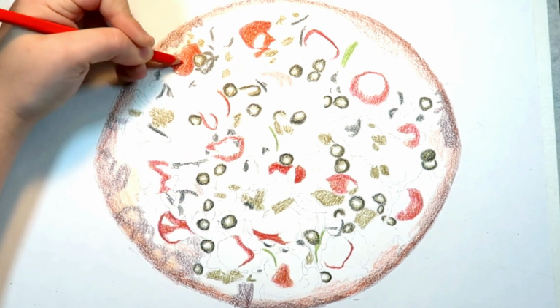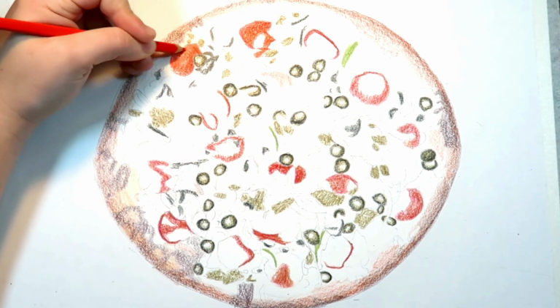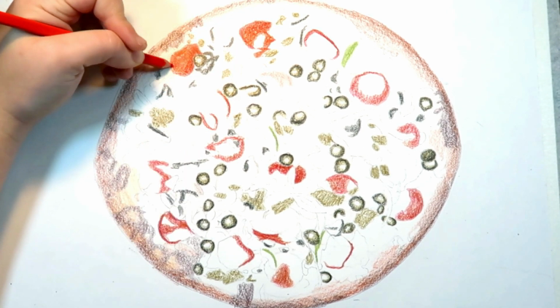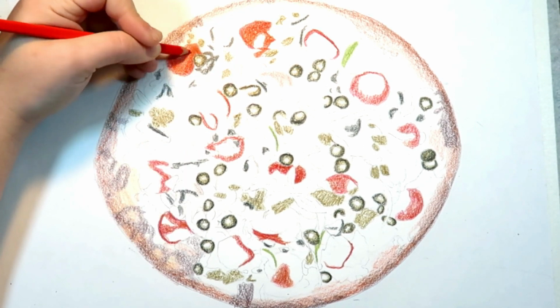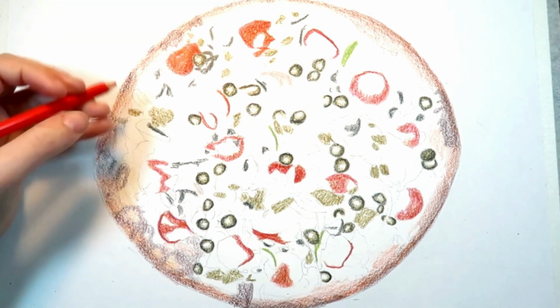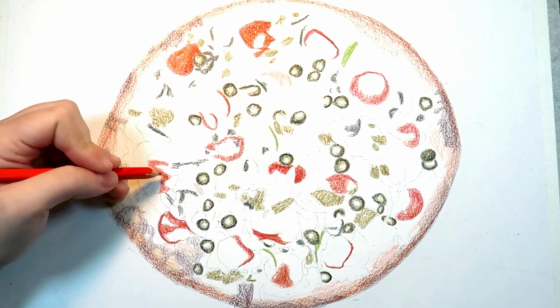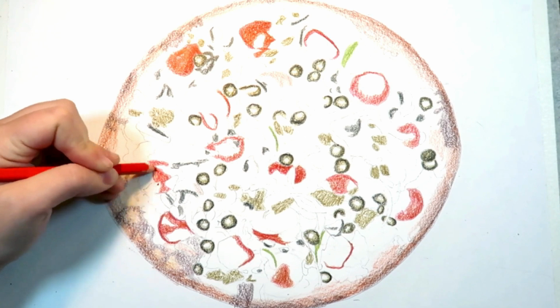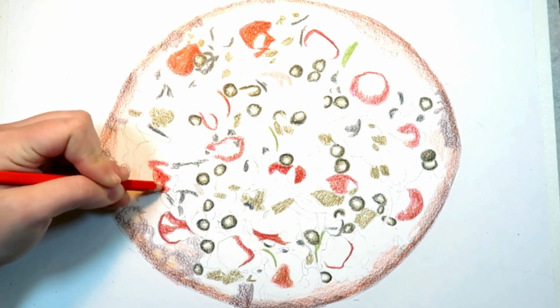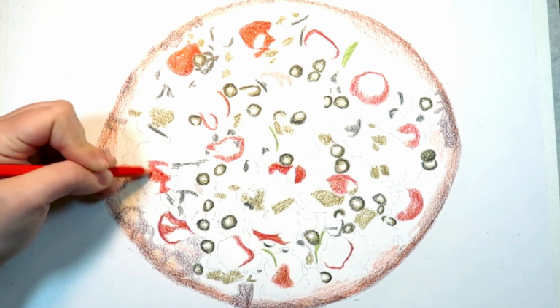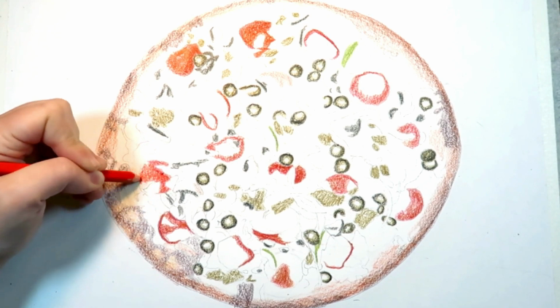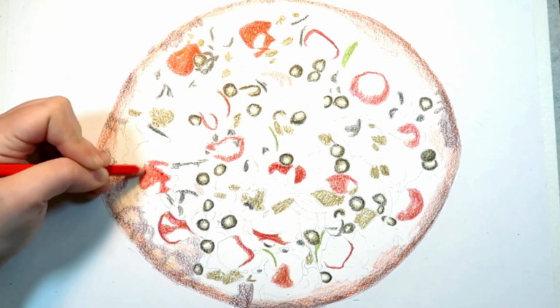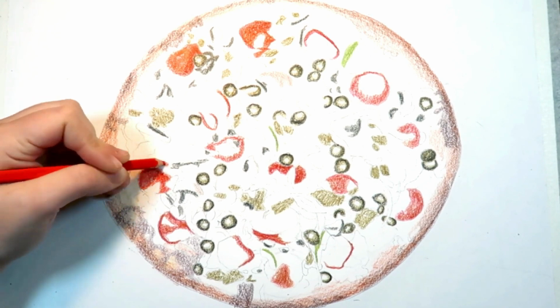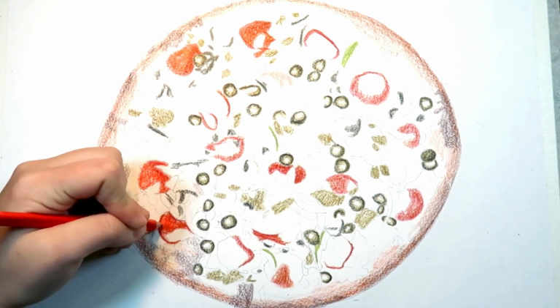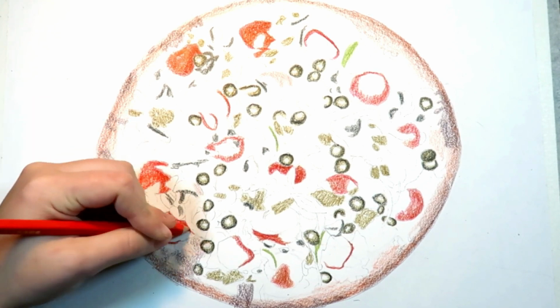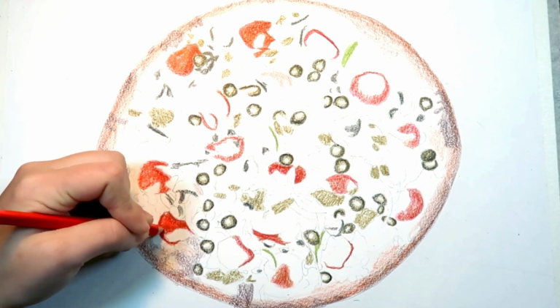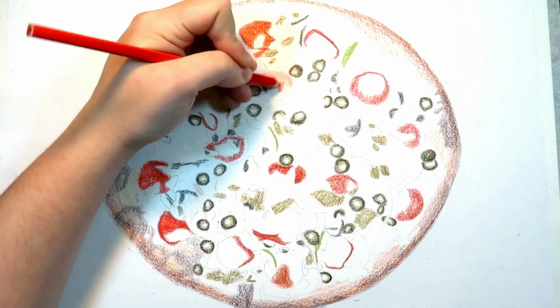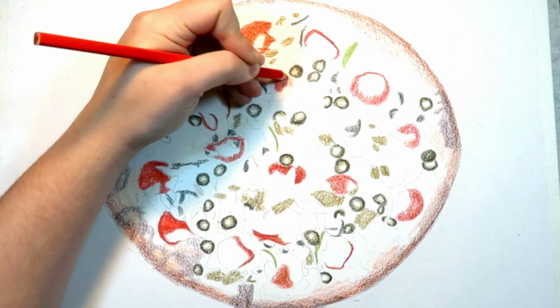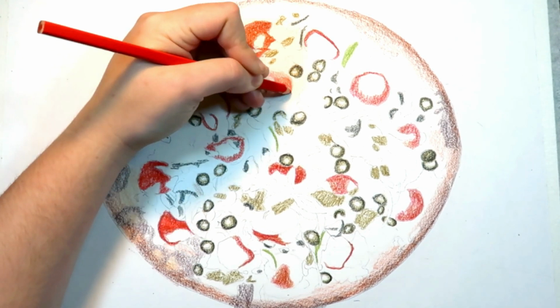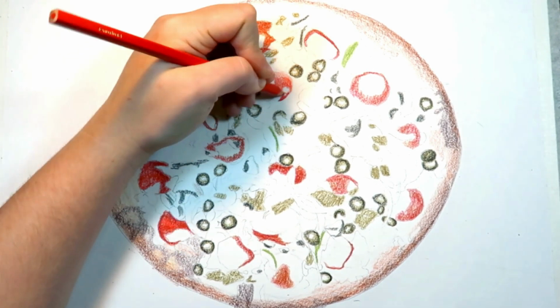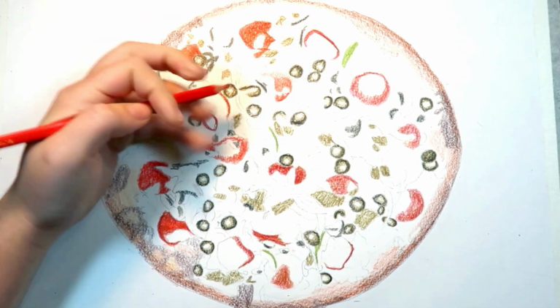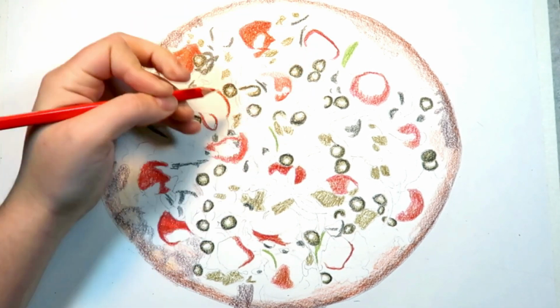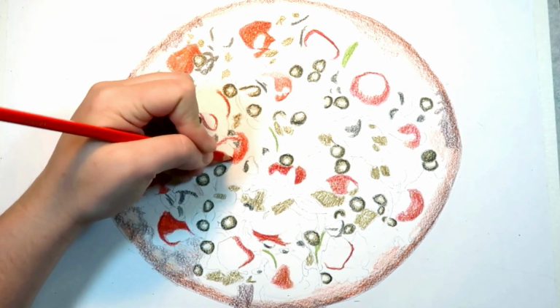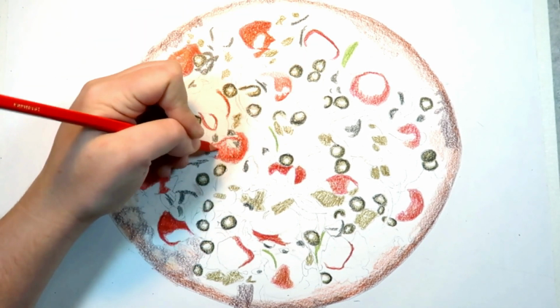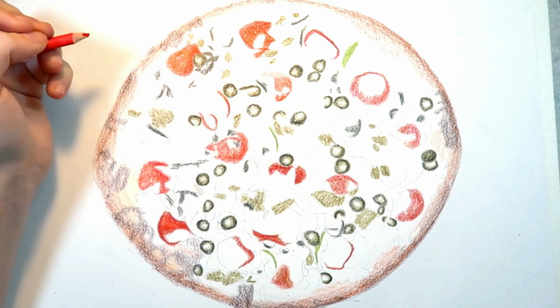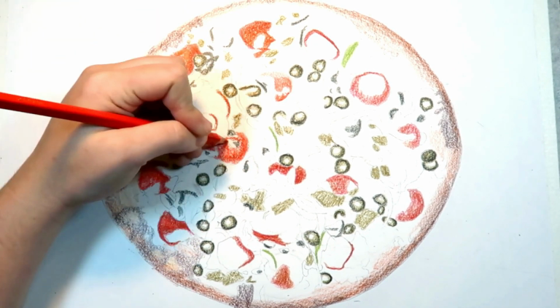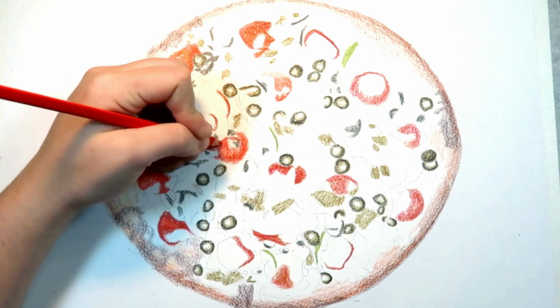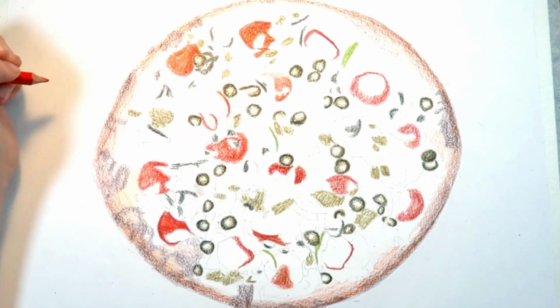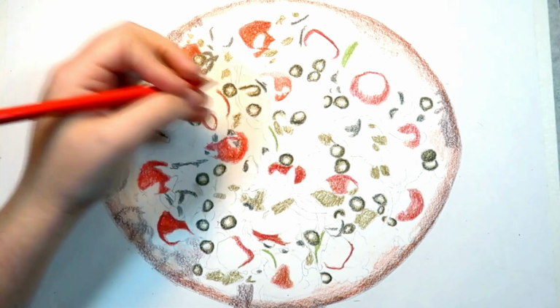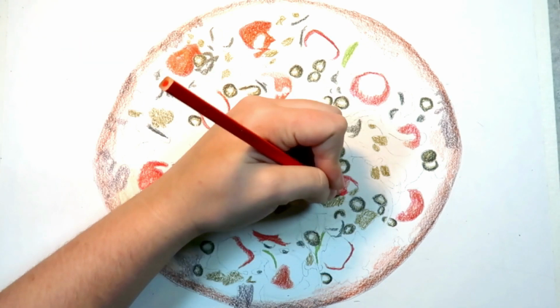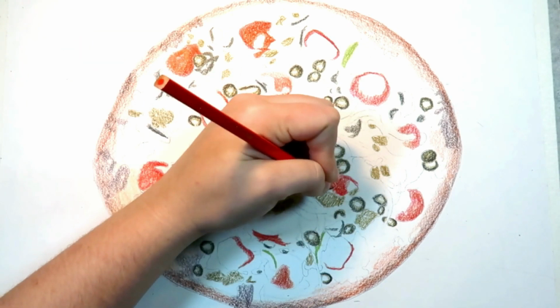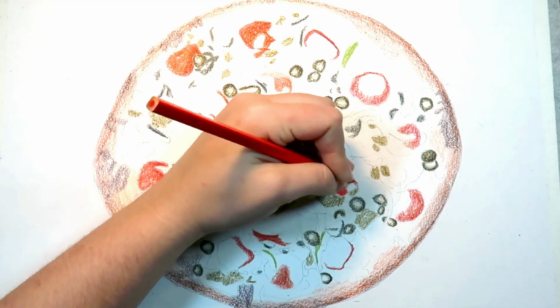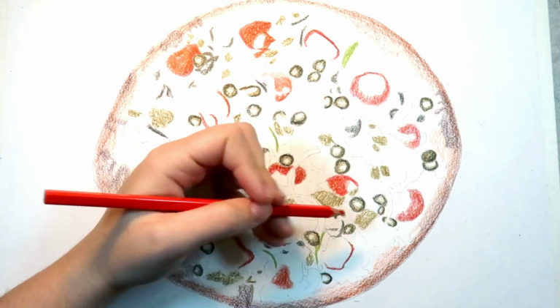Because my pizza has mostly reds and yellows, most of my drawing will be warm-toned, so I will probably use a brown color for the shadows in the pizza.